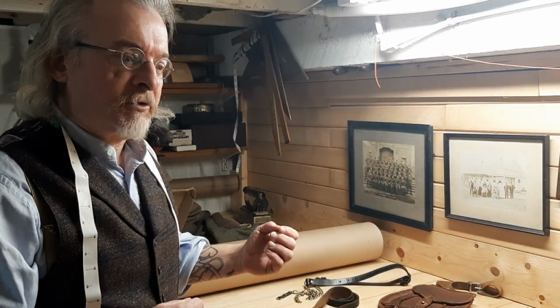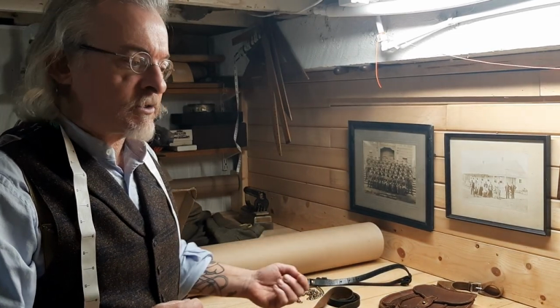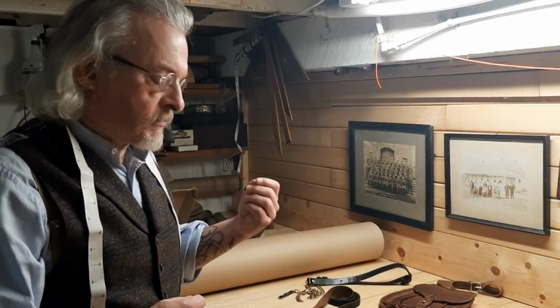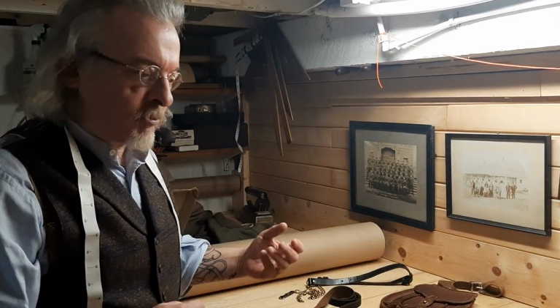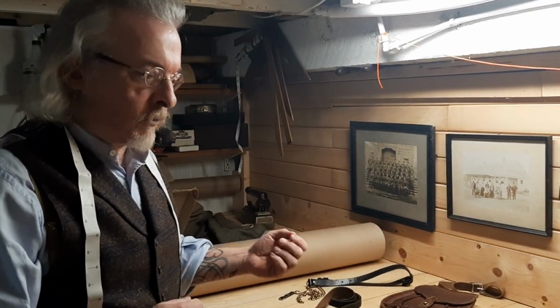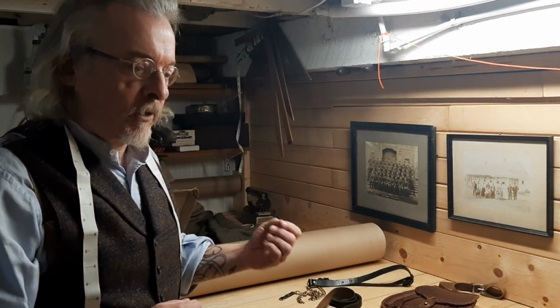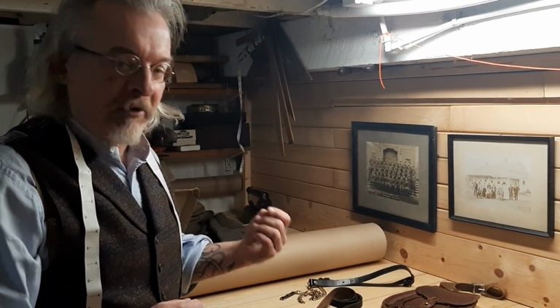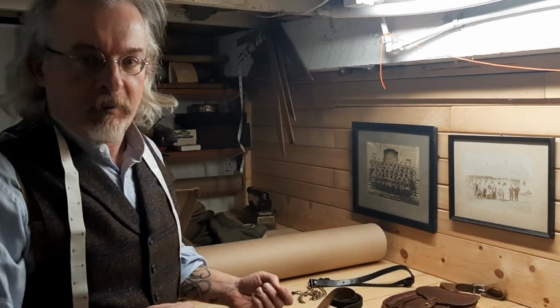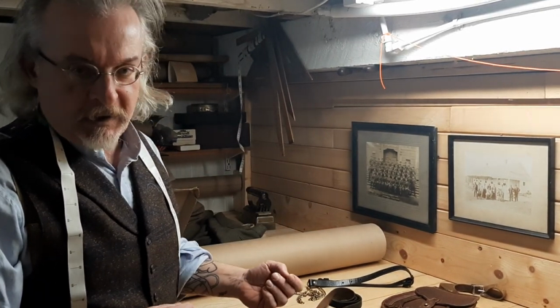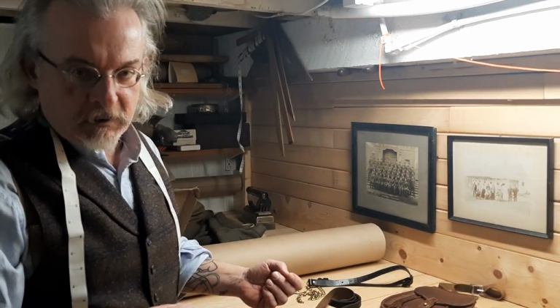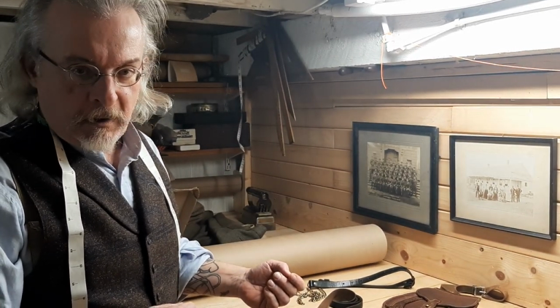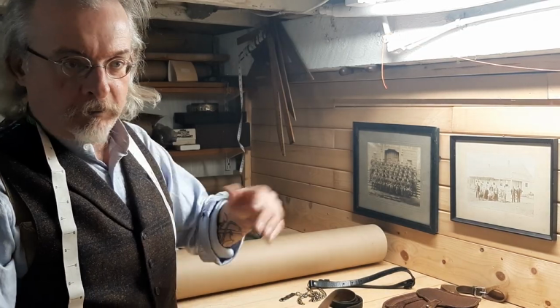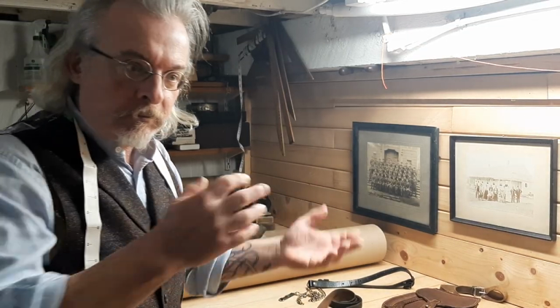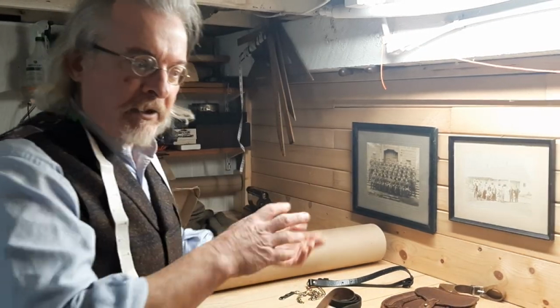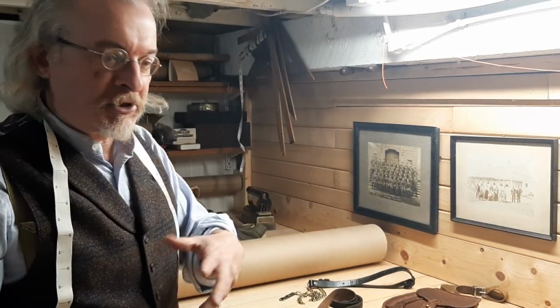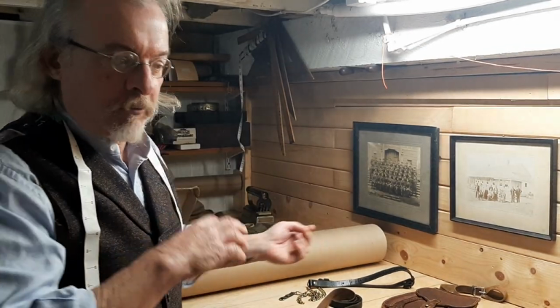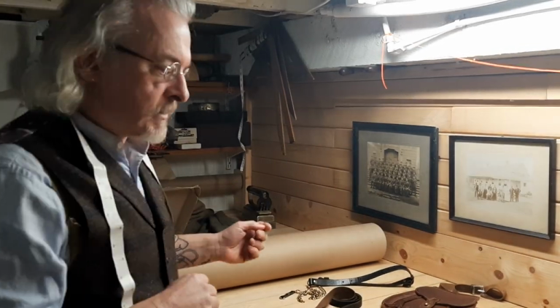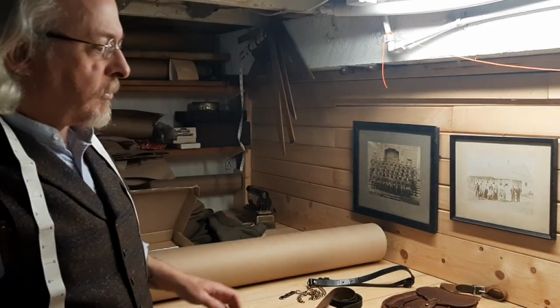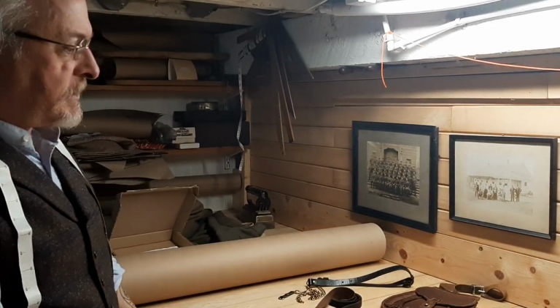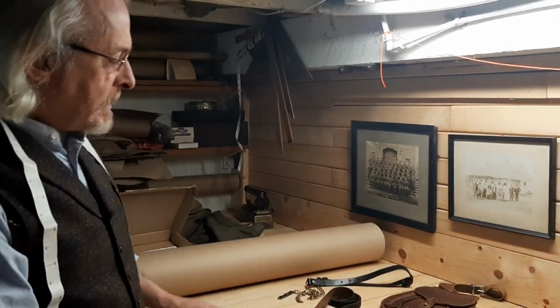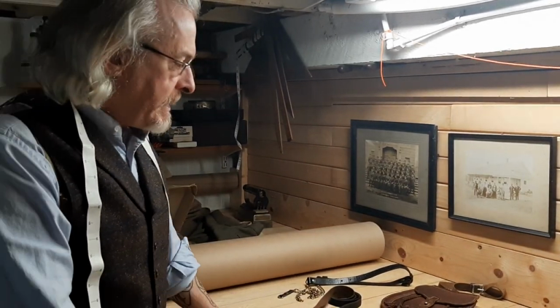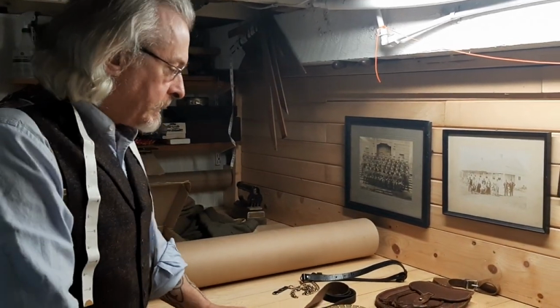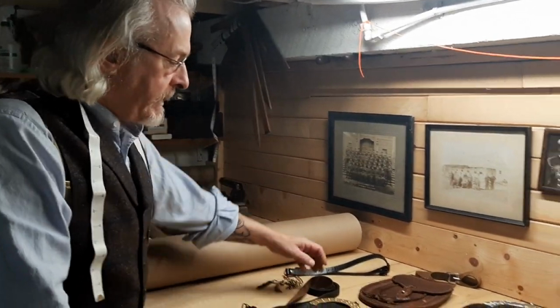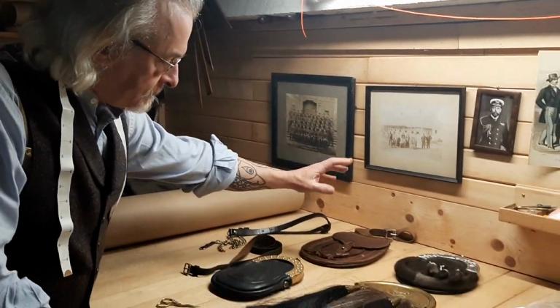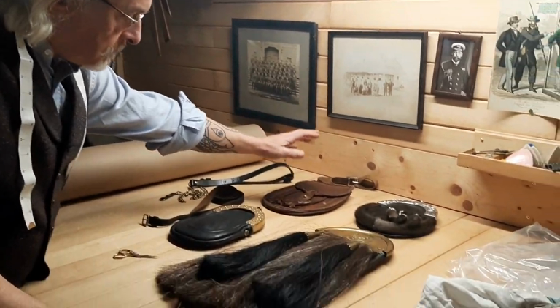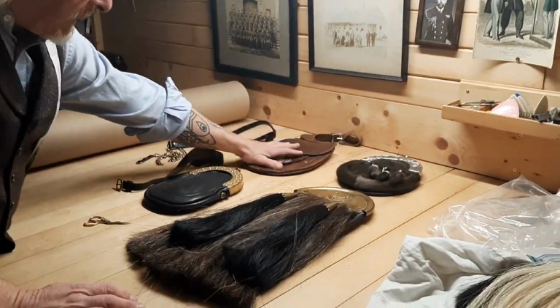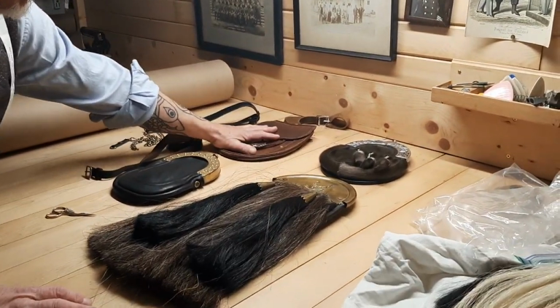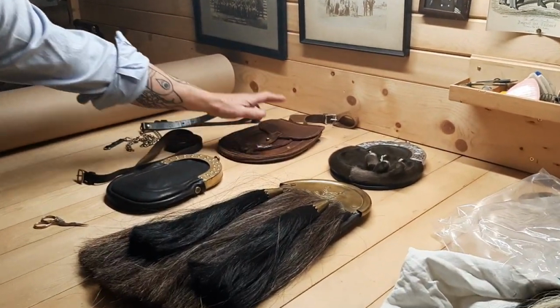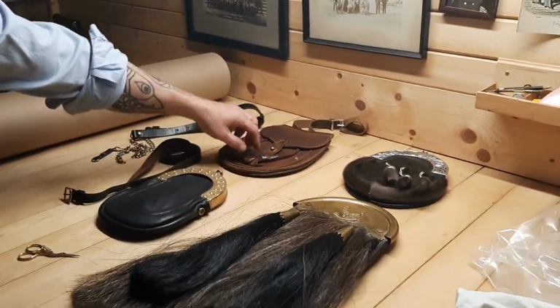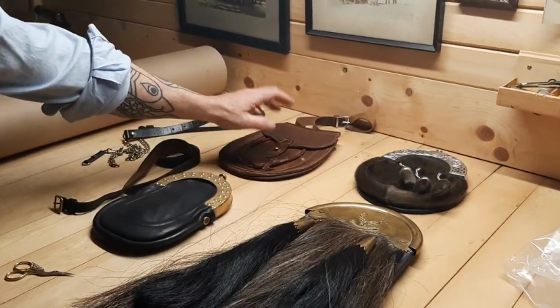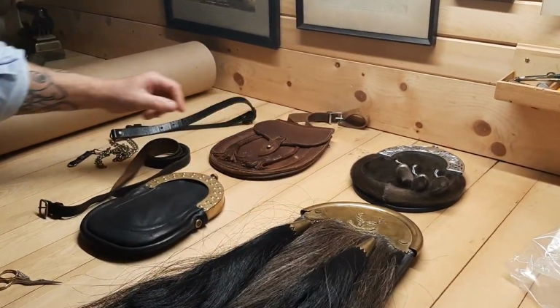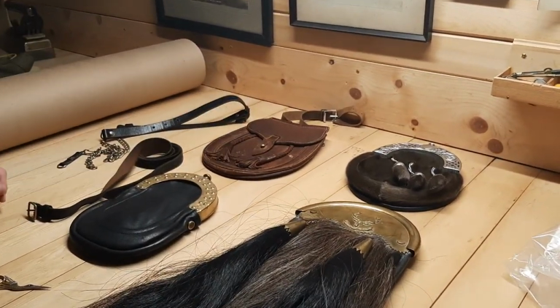The dressy sporrans were only worn on rather more important occasions, although attitudes about what constituted an important occasion would change. Today, broadly, we have day wear sporrans, also known as hunting sporrans.